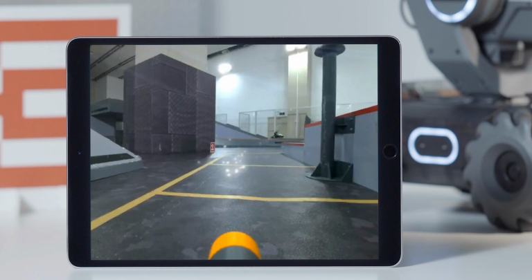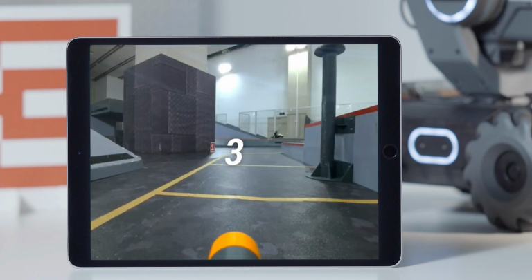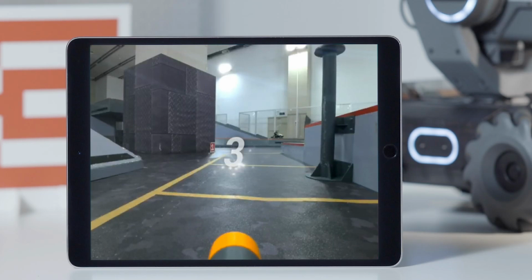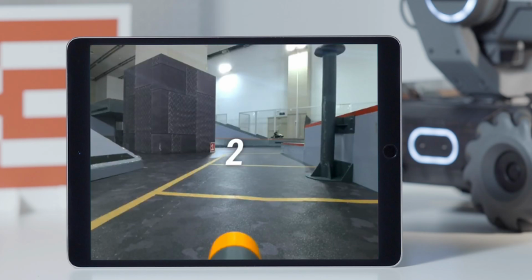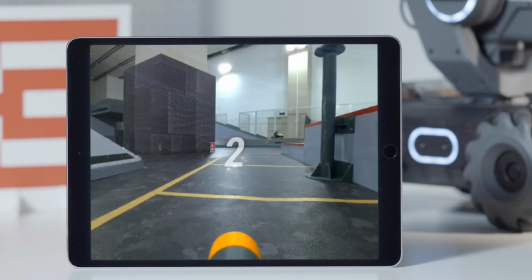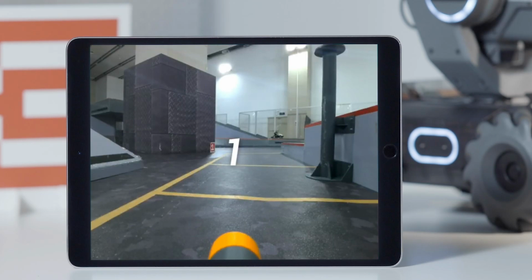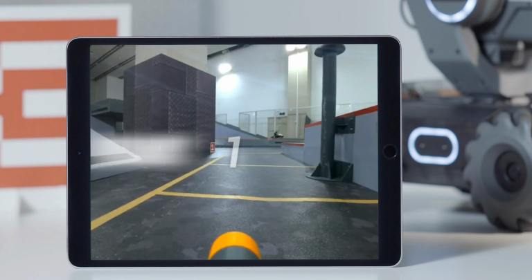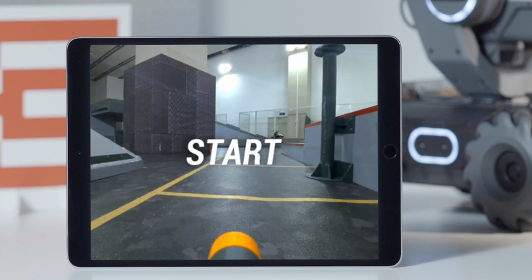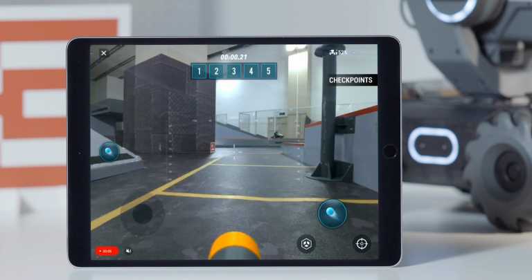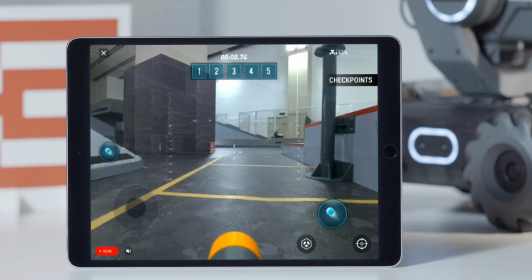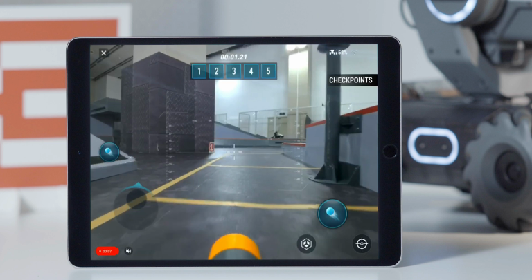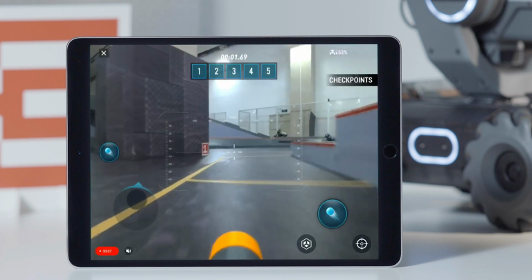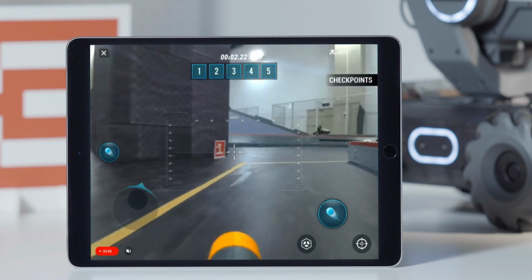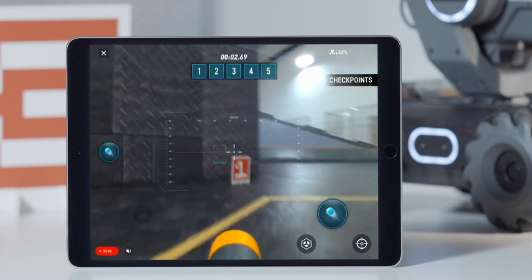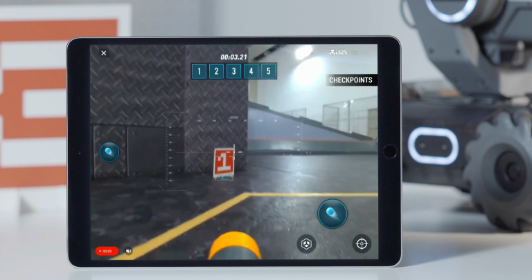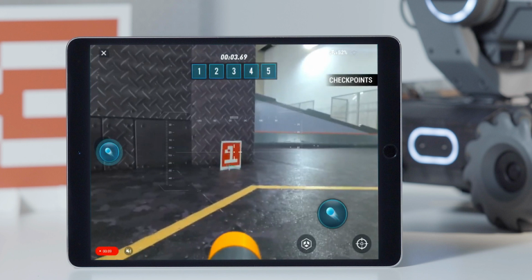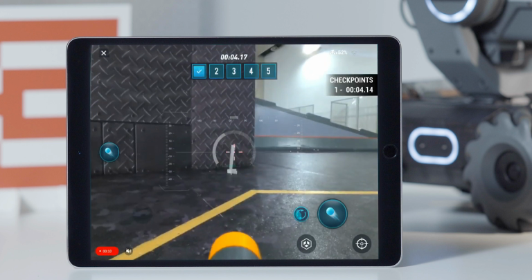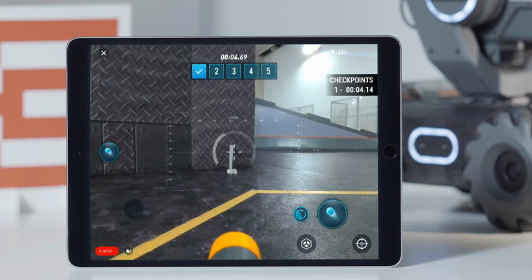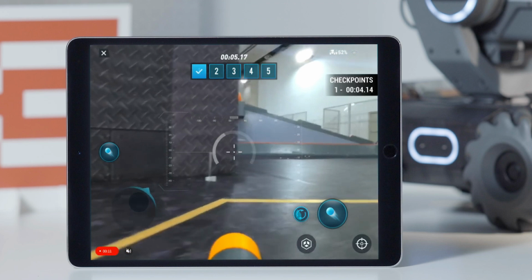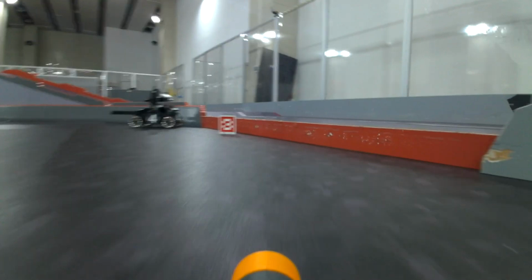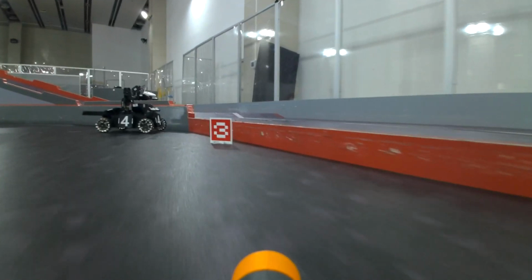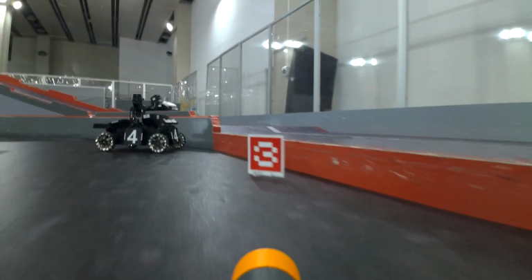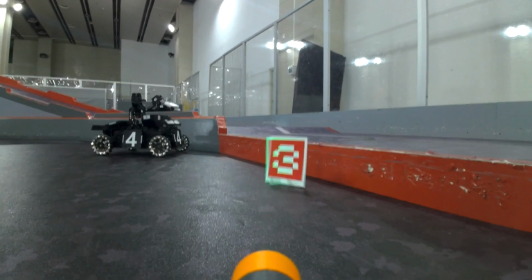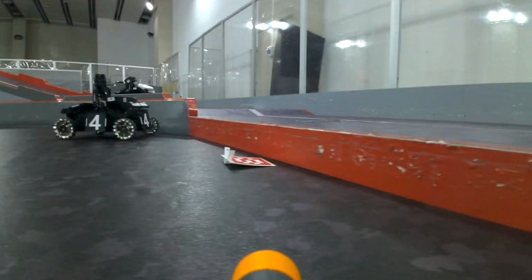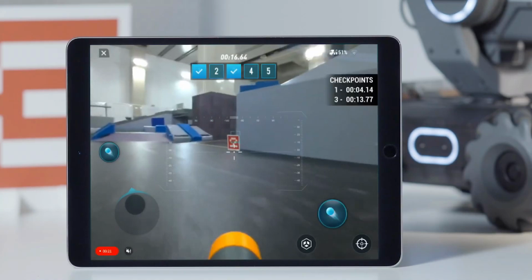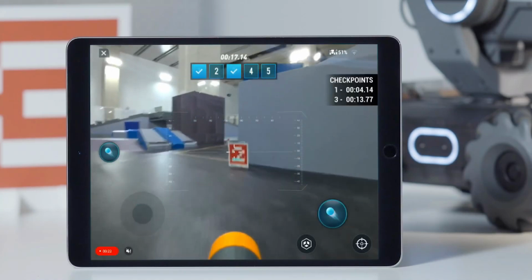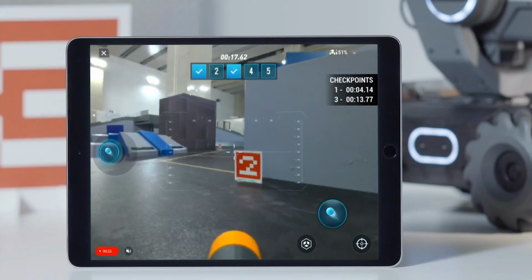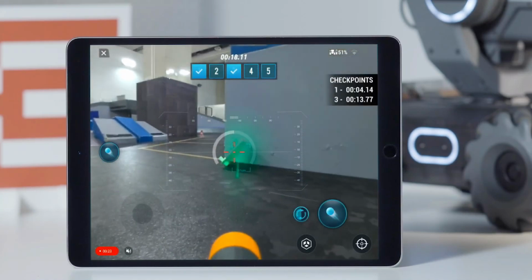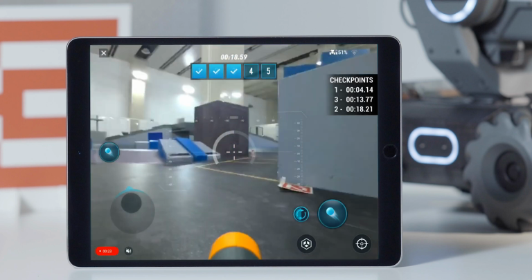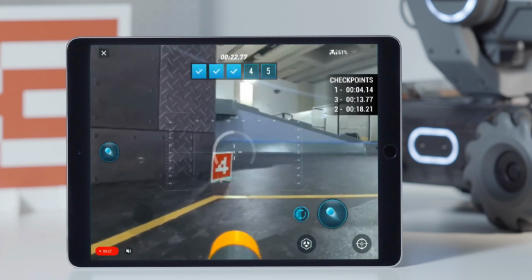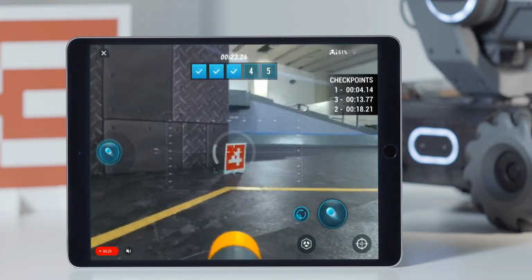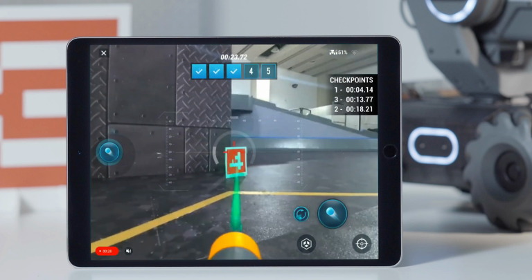After the race starts, the targets and time will be shown on the top of the screen. Players need to strike down all the targets as soon as possible. After a target has been struck down, its number and the strike time will be shown on the right side of the screen.